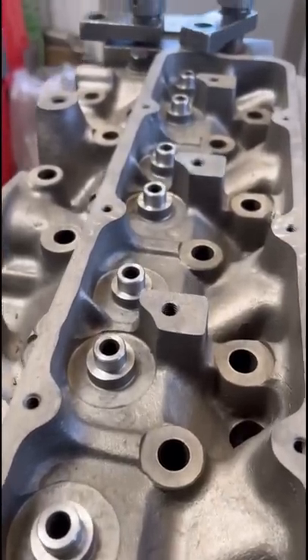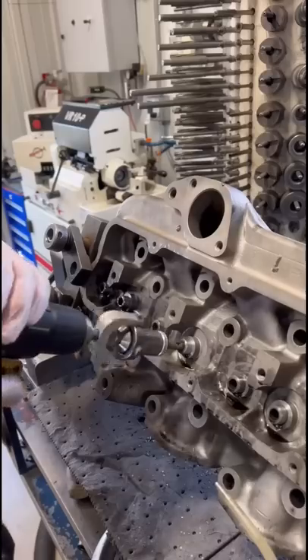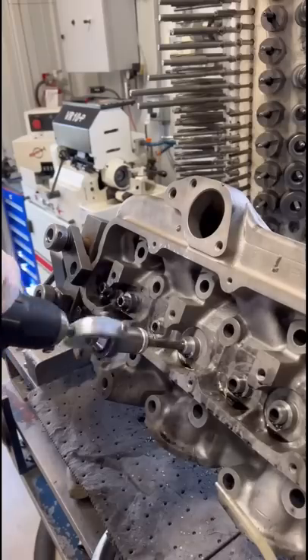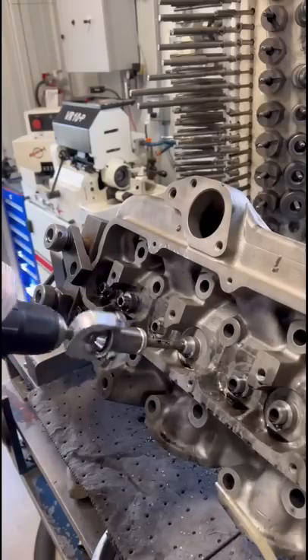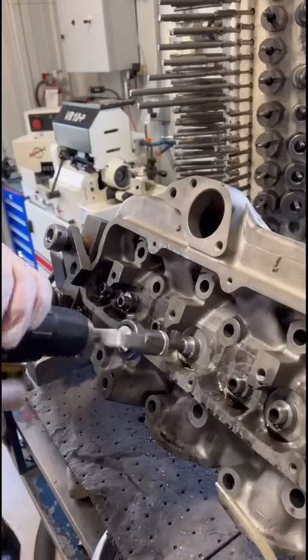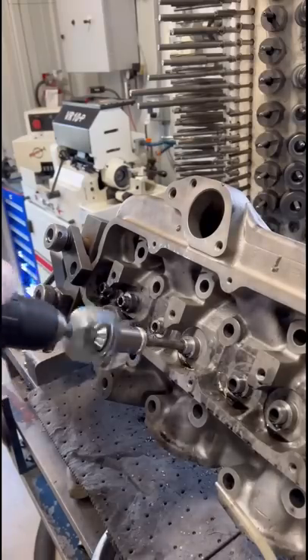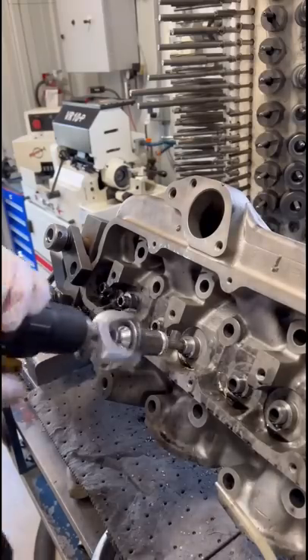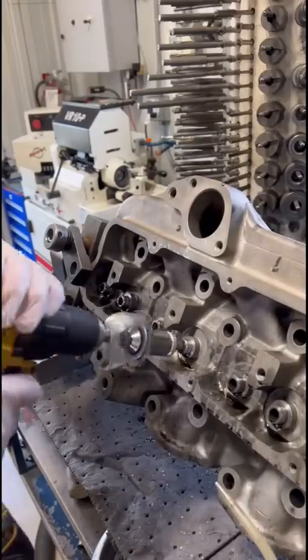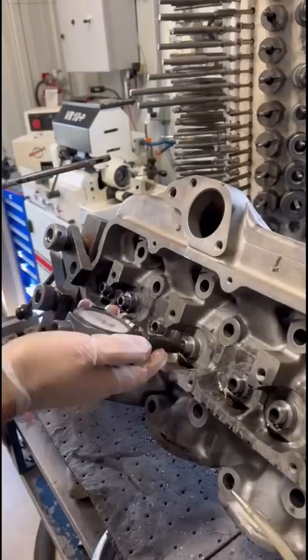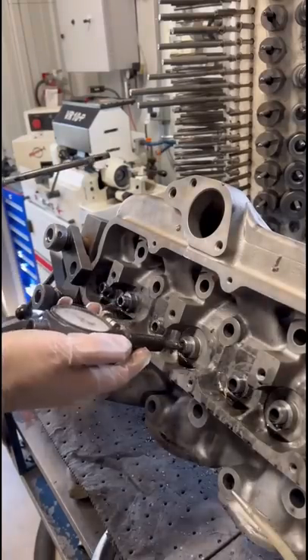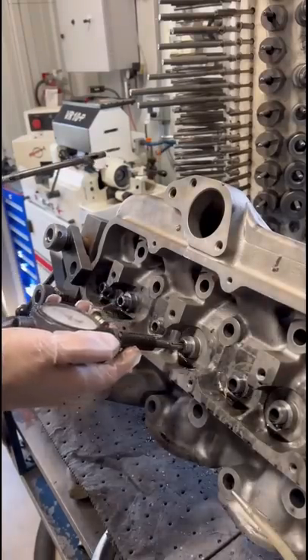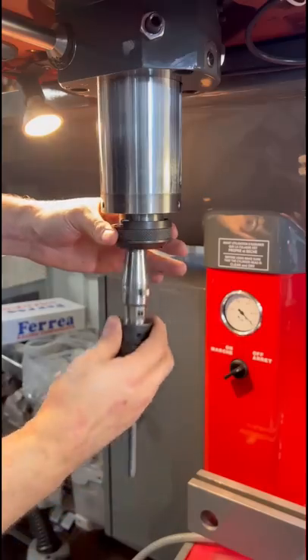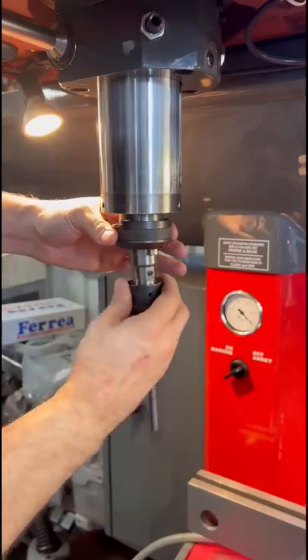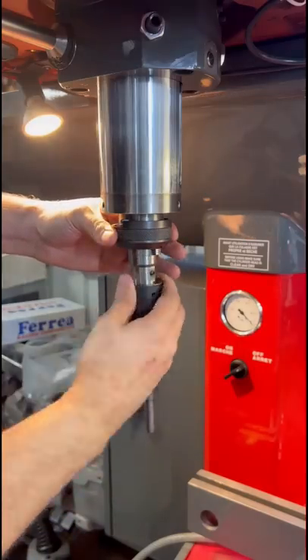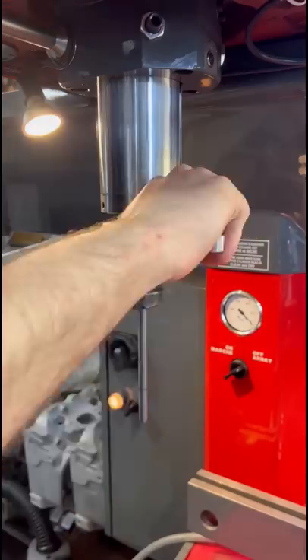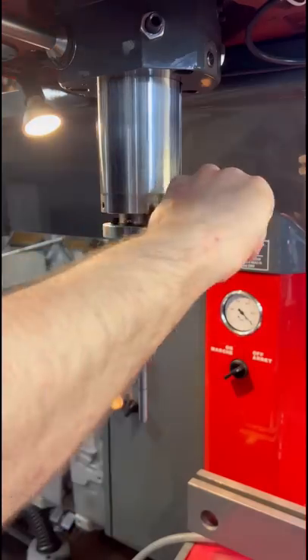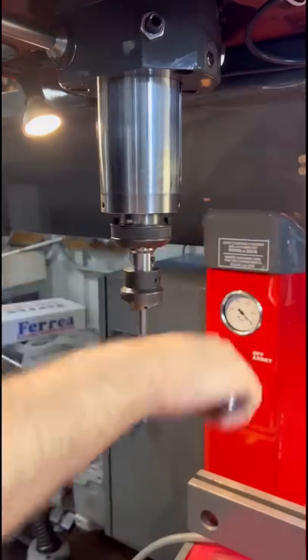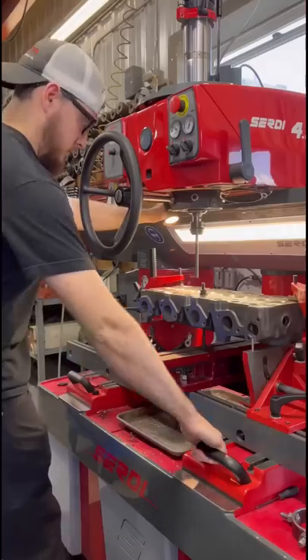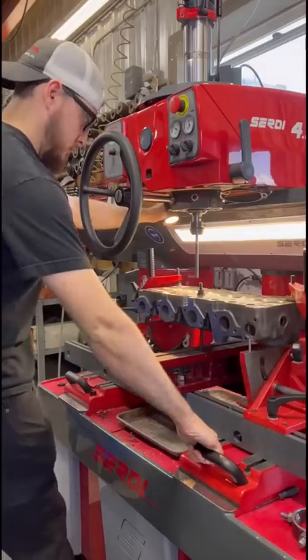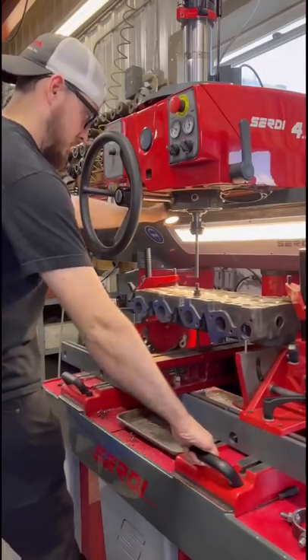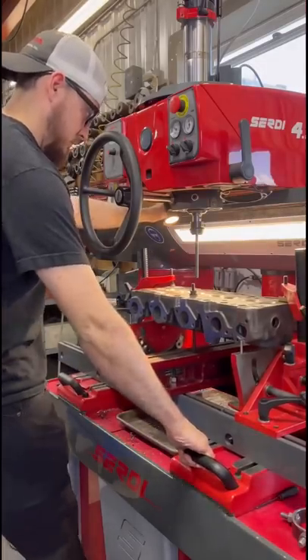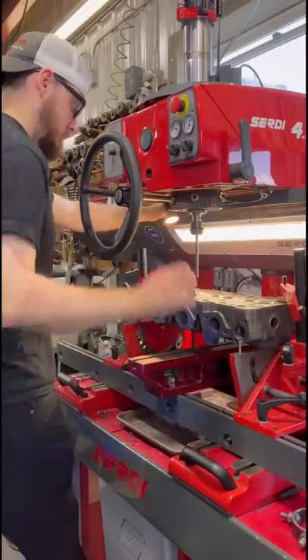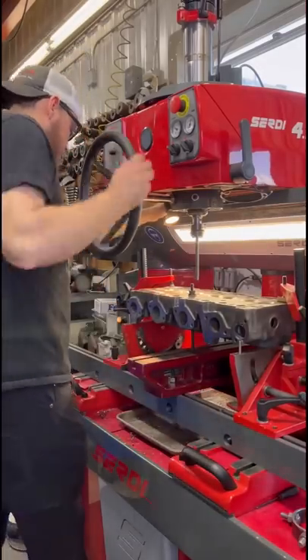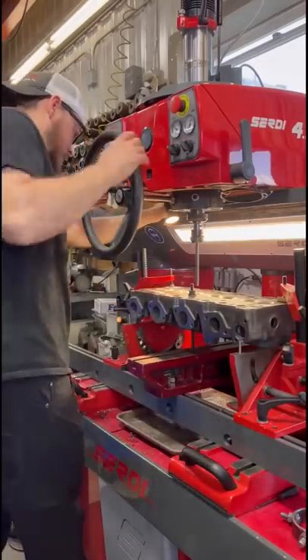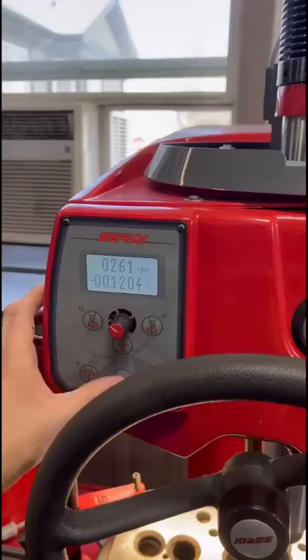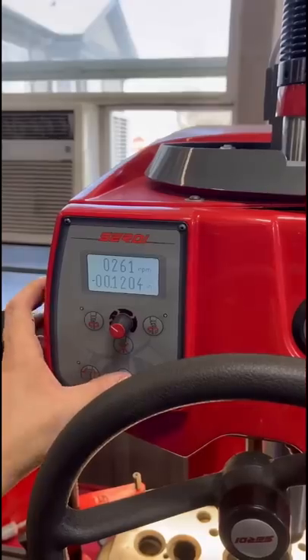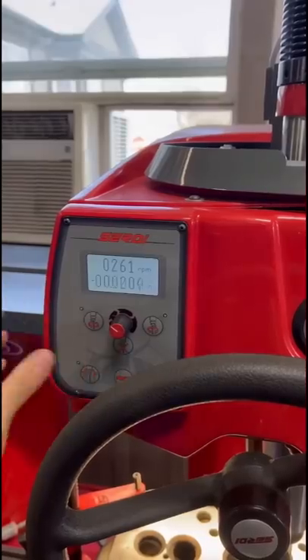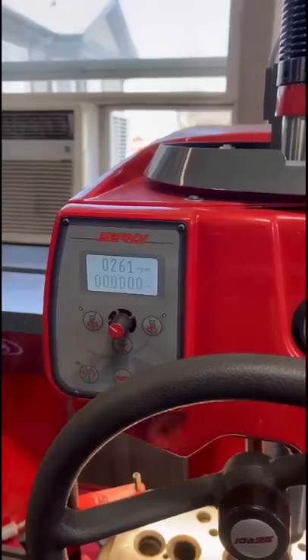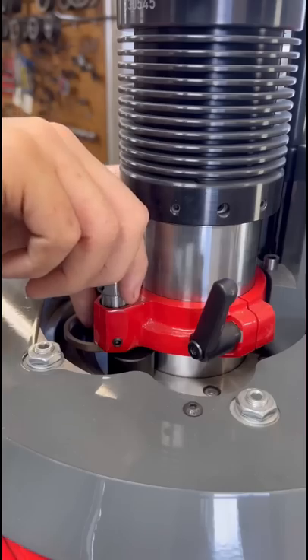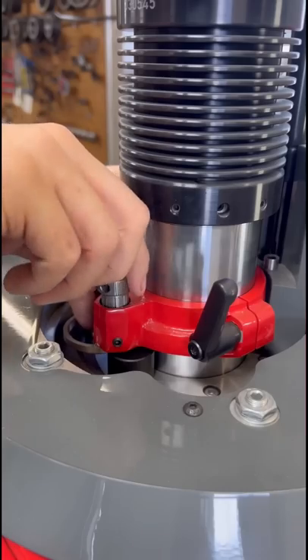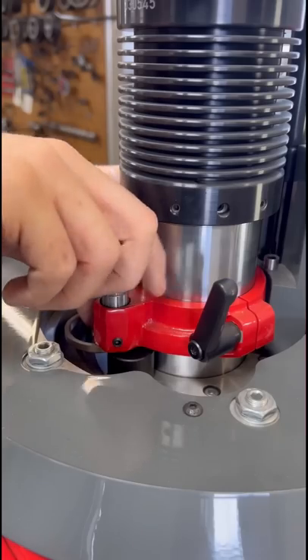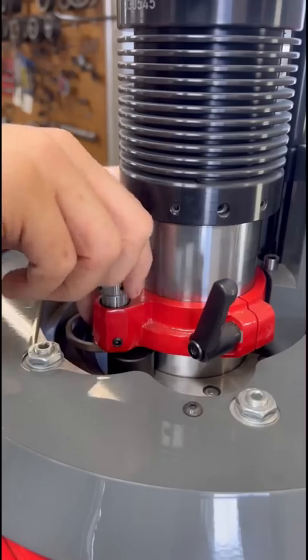We use a diamond valve guide hone to hone the guides to the correct size for the right valve stem clearance. Now we'll get our counterbore cutters set up in the Surdi valve seat machine and get the spindle stop adjusted so that we can cut to the correct depth for our valve seats.